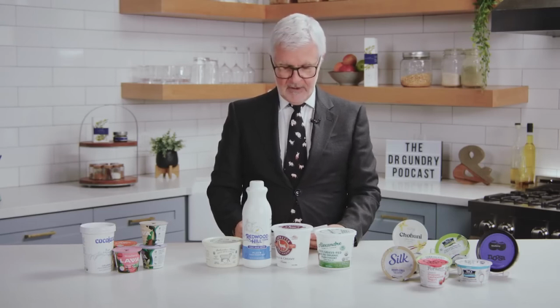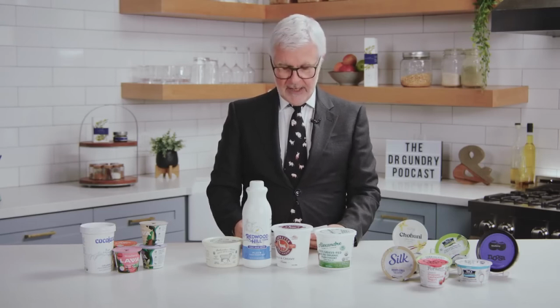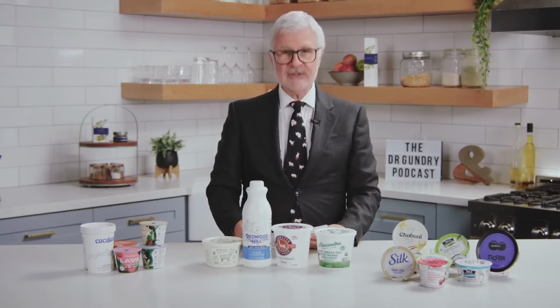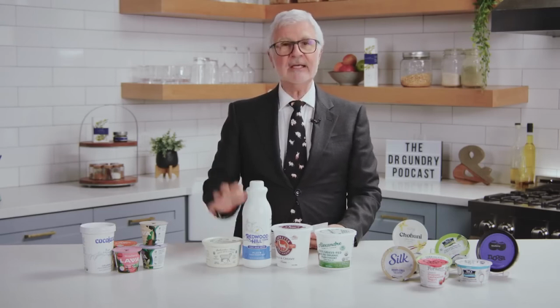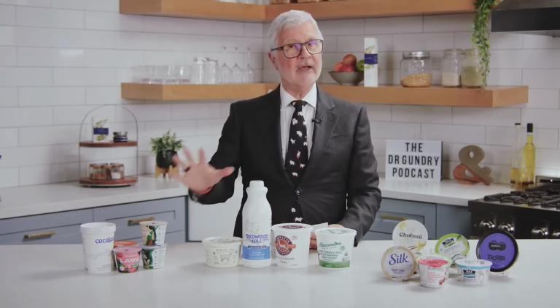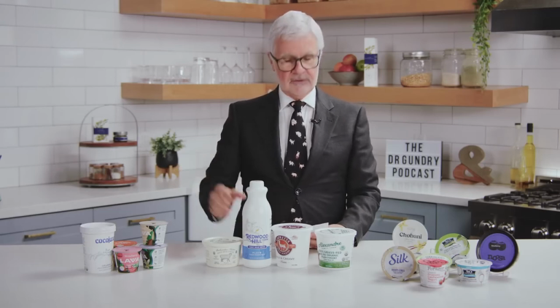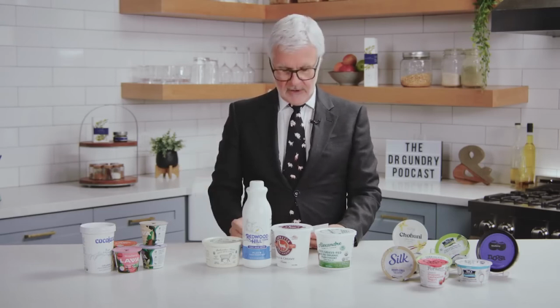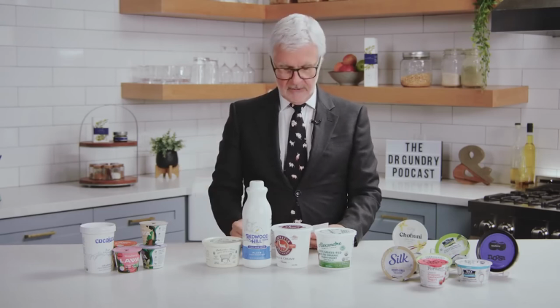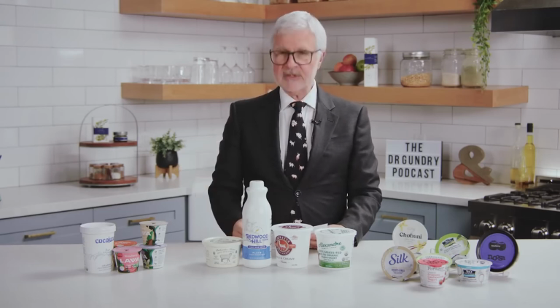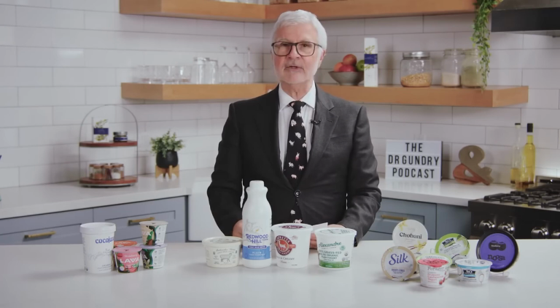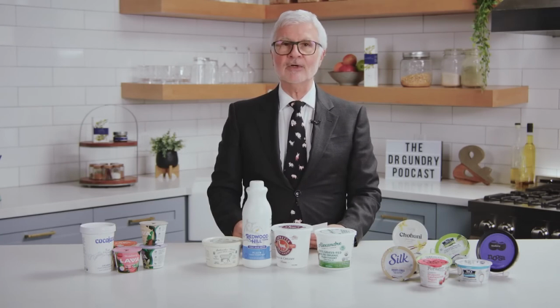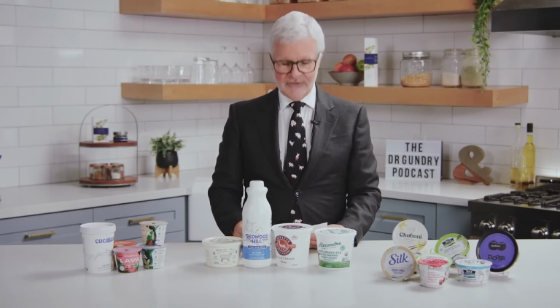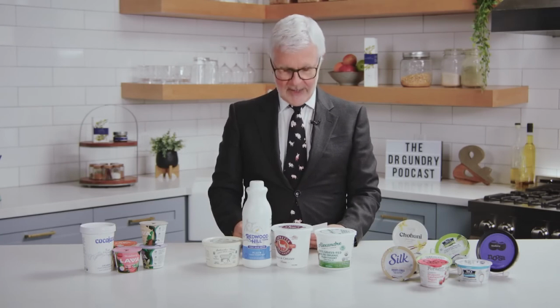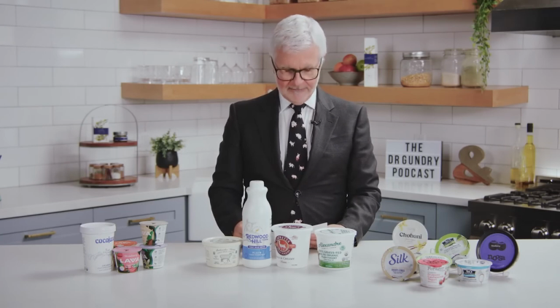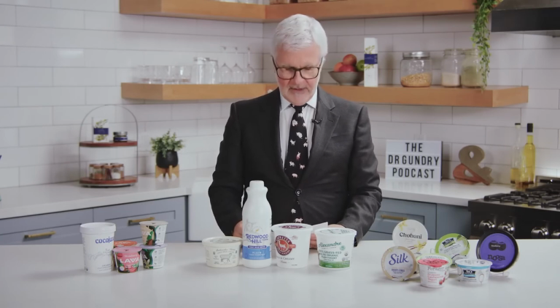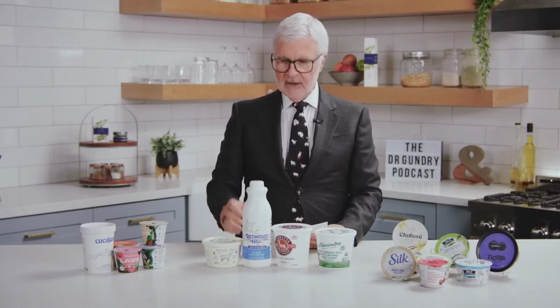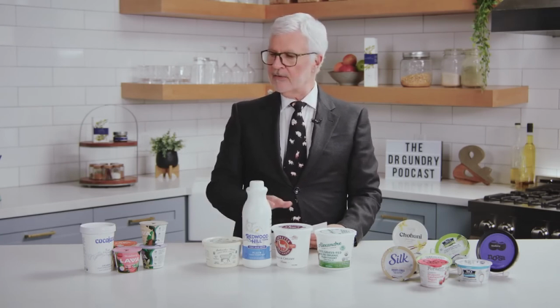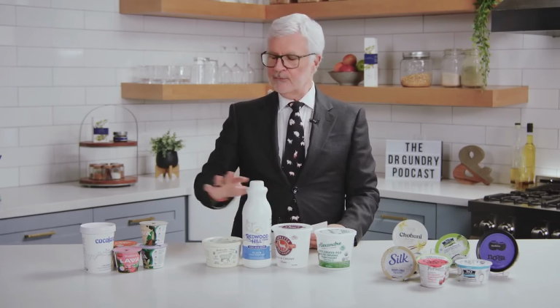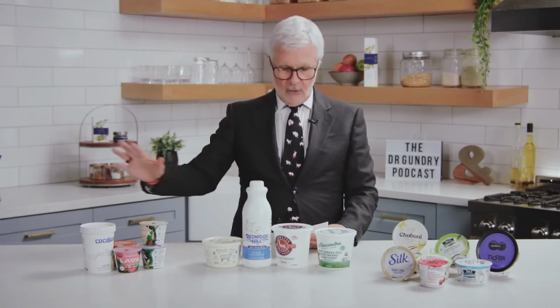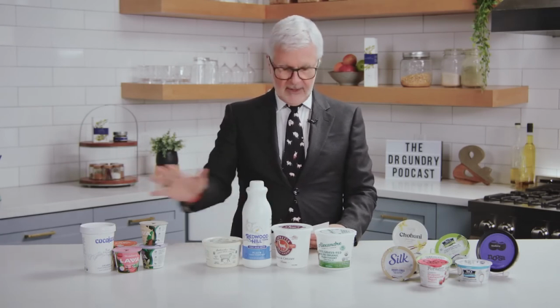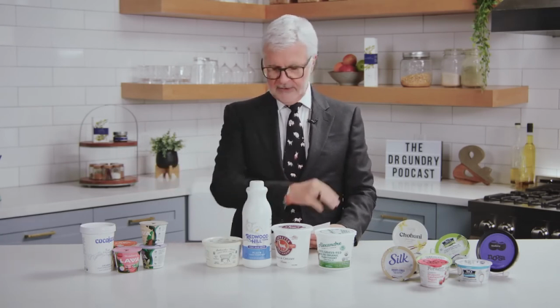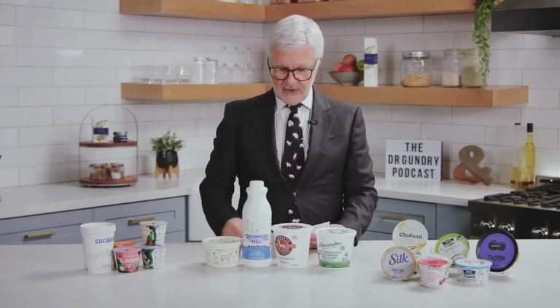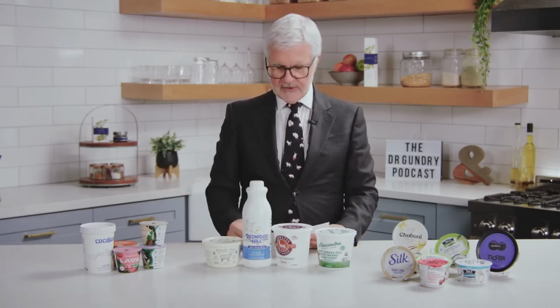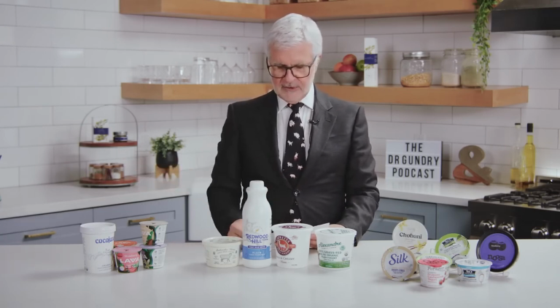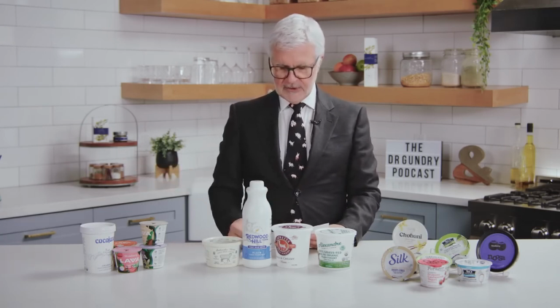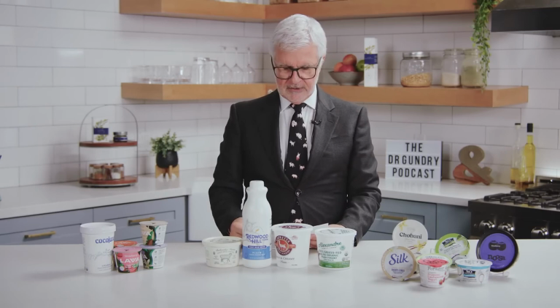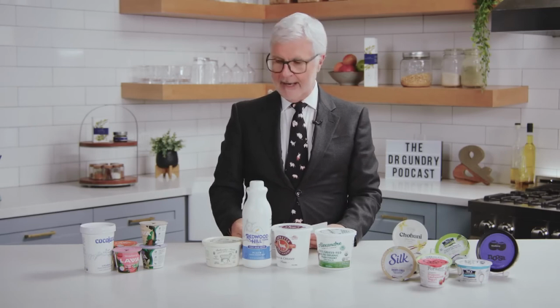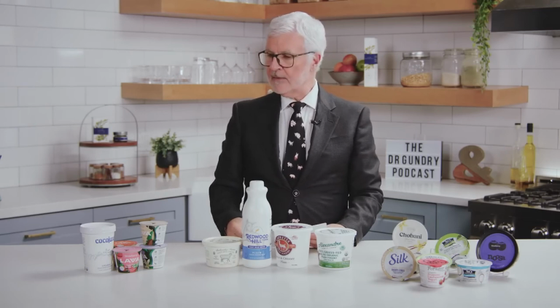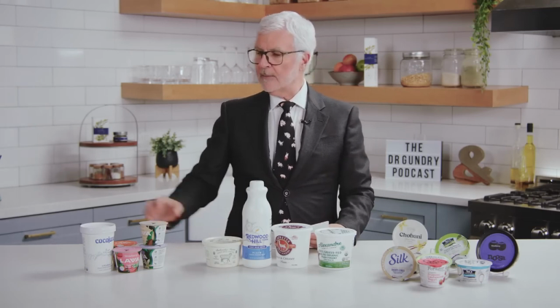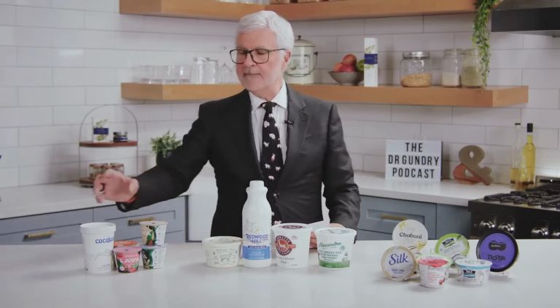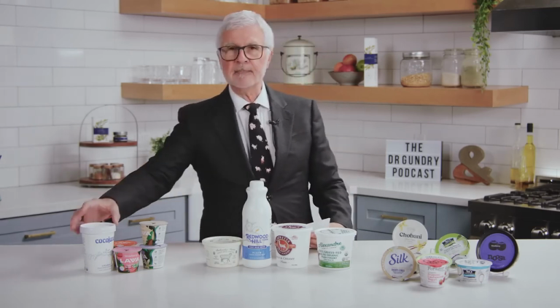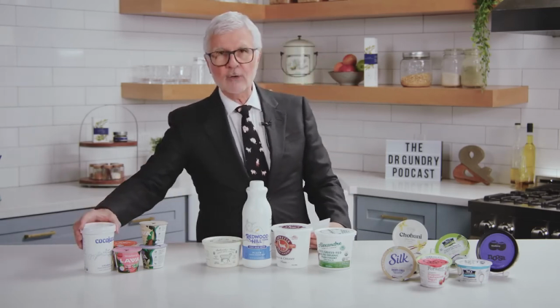But you can say yes to yogurt. You just have to know which ones to buy. Here are the four healthiest yogurts to fill your fridge with today. Number one: coconut.